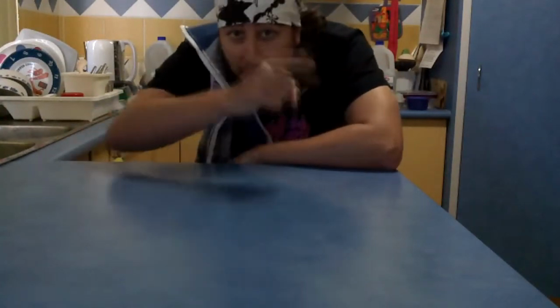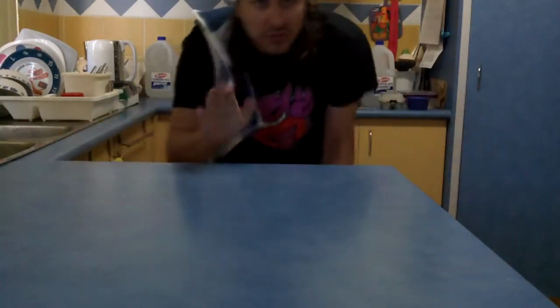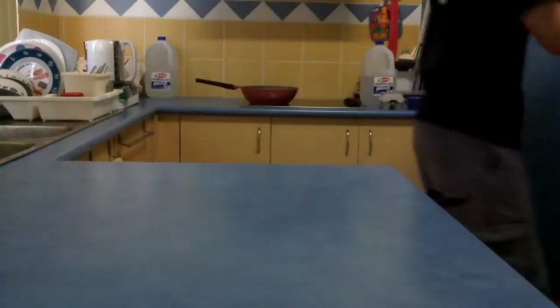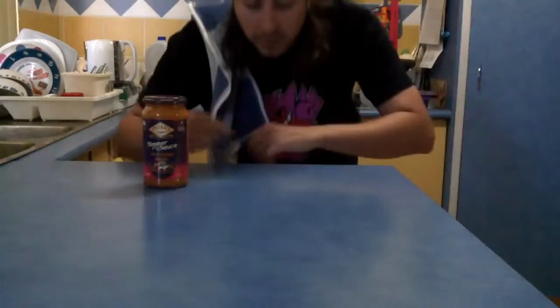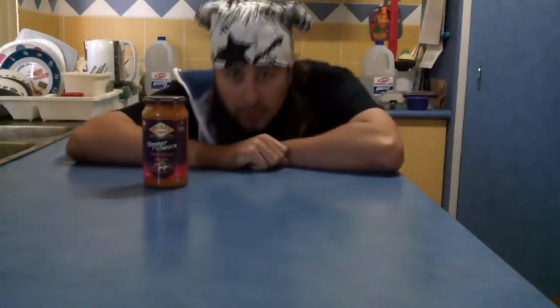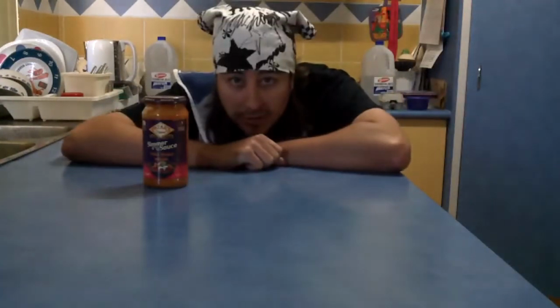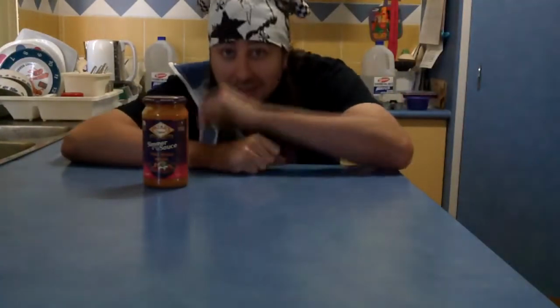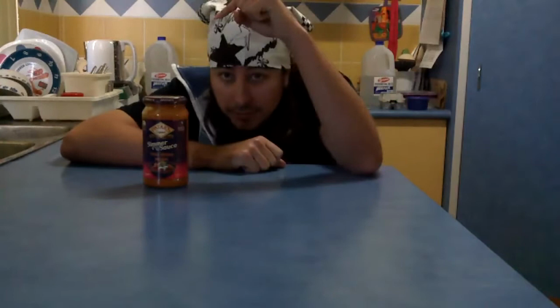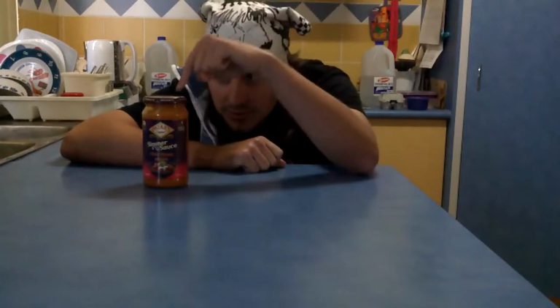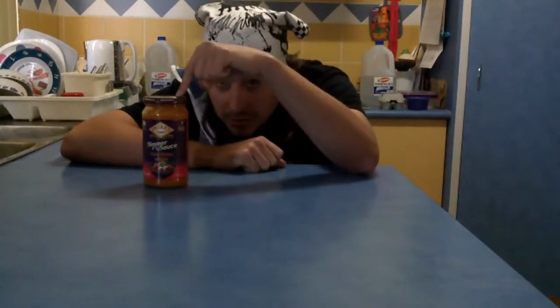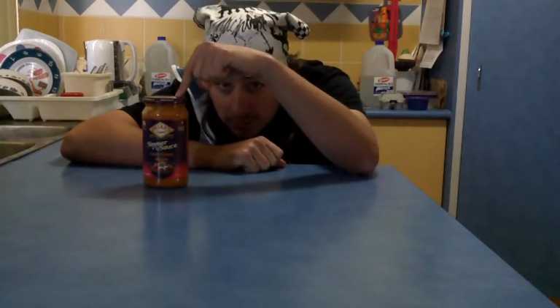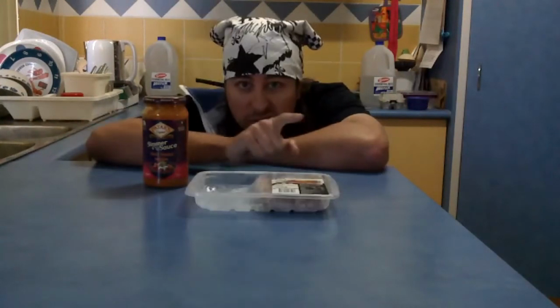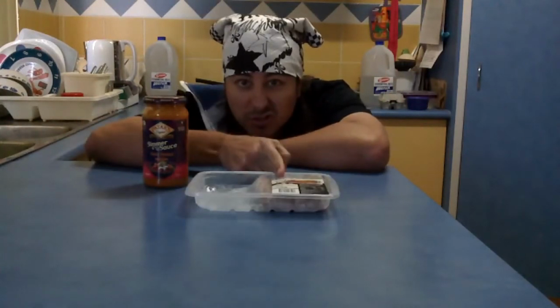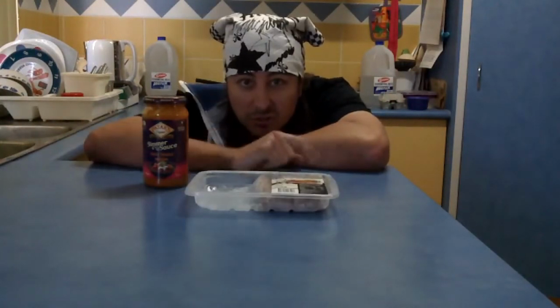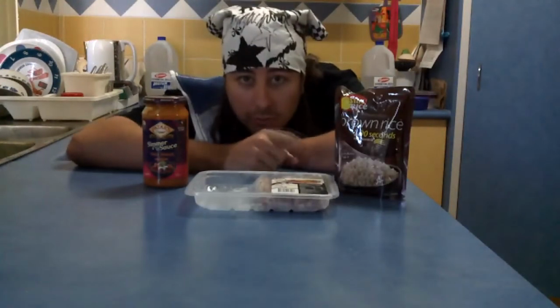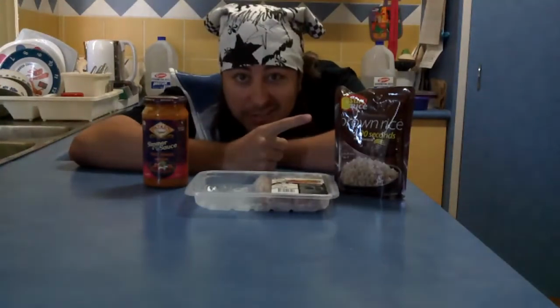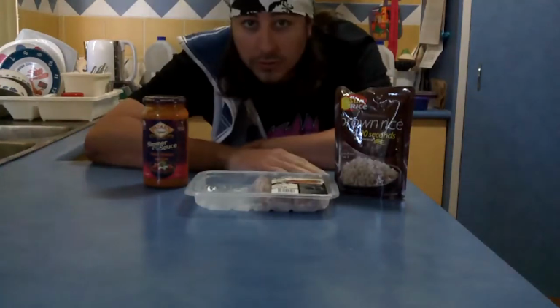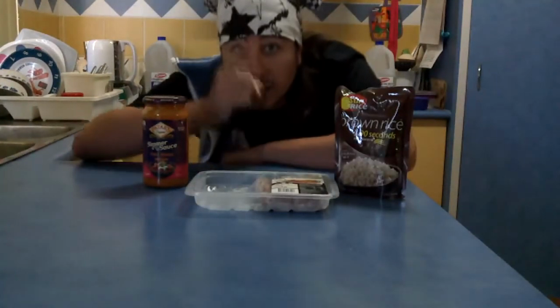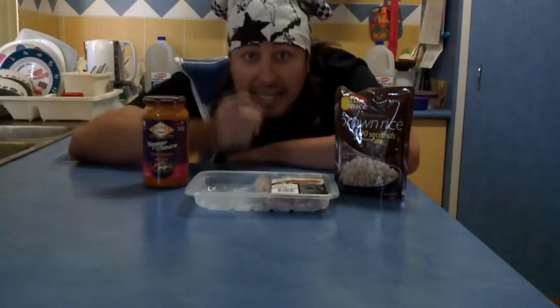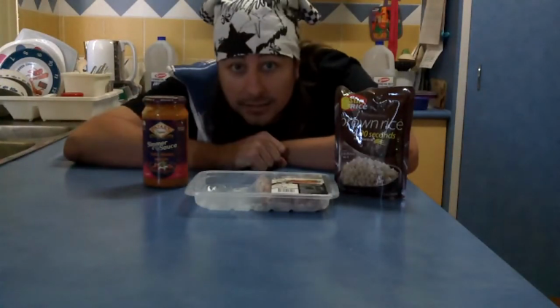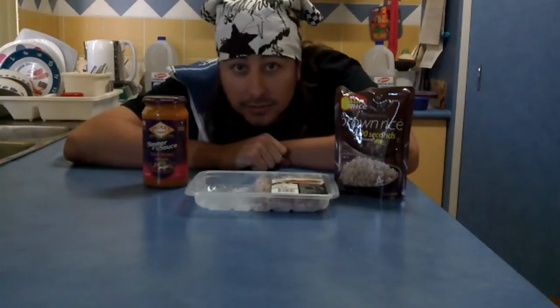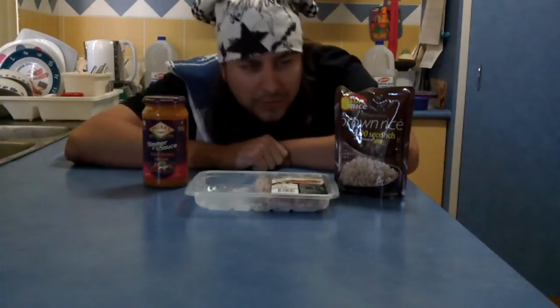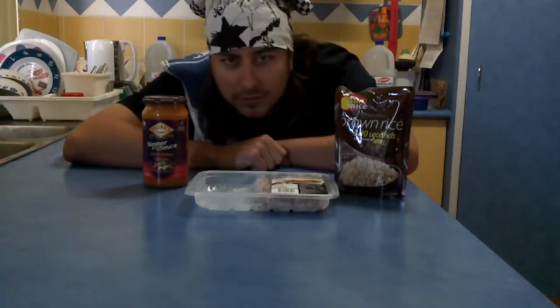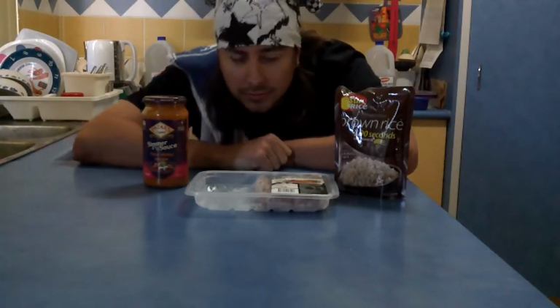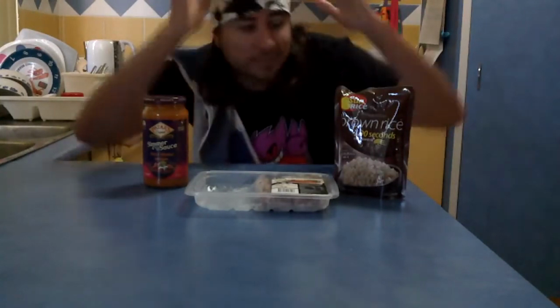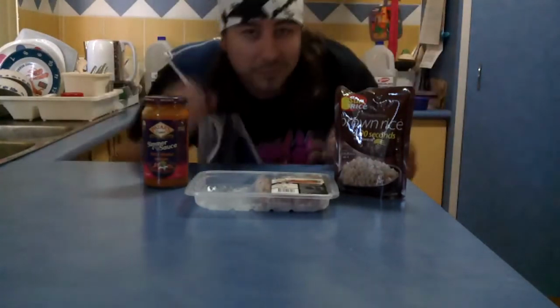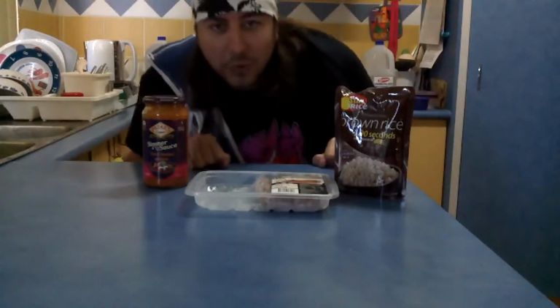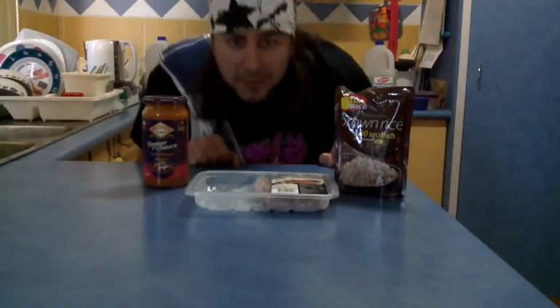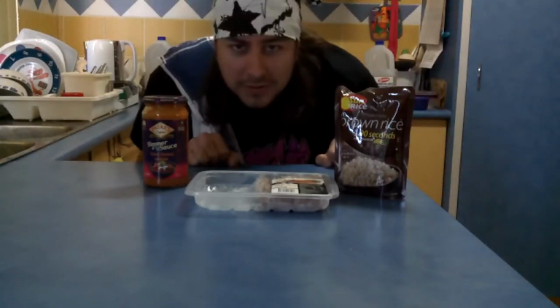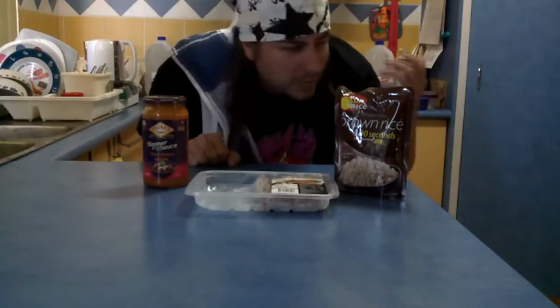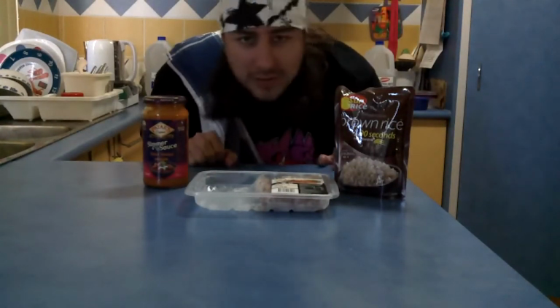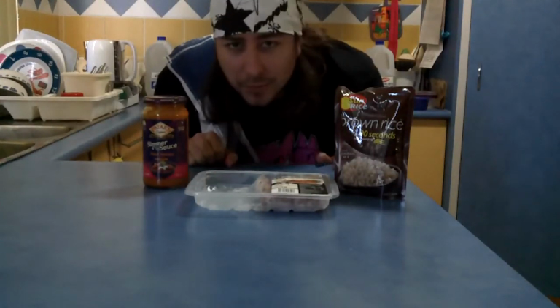Ingredients: I'm going to need masala sauce, sausages, rice, and heat — lots of it. A volcano's worth is a start, or you know, just an oven or whatever.